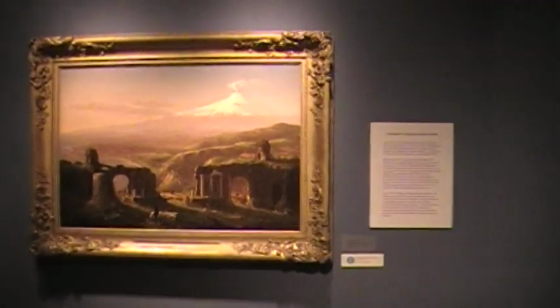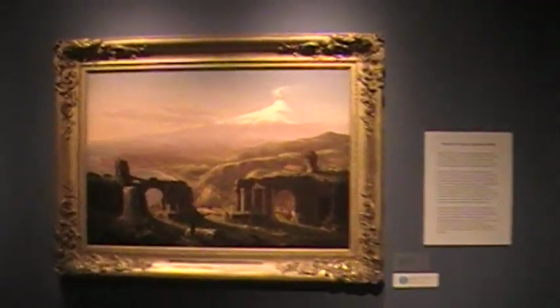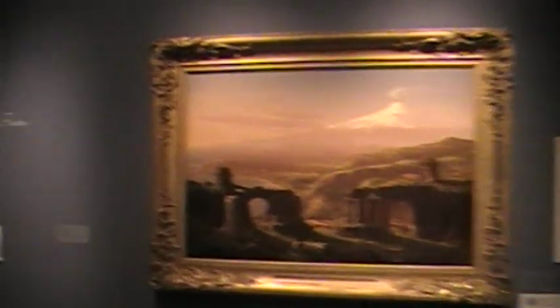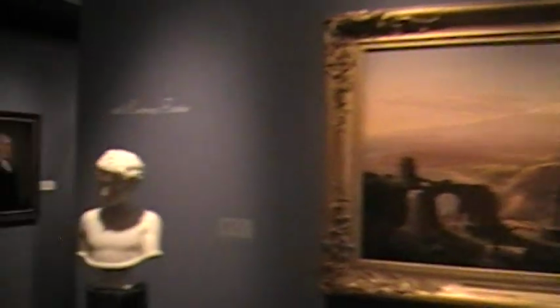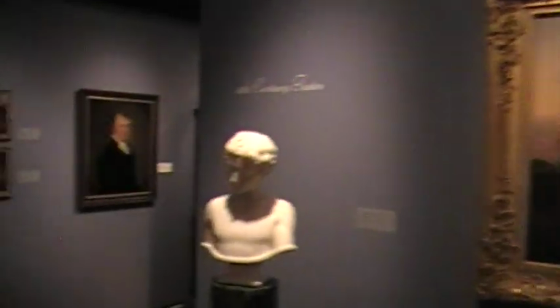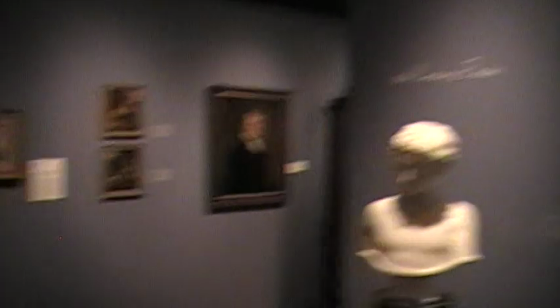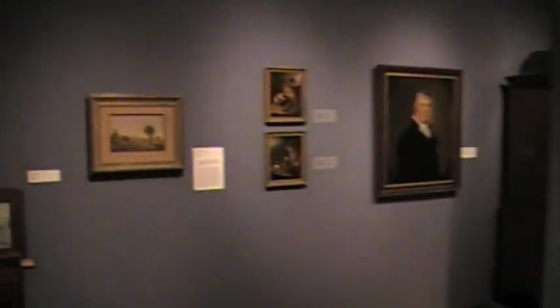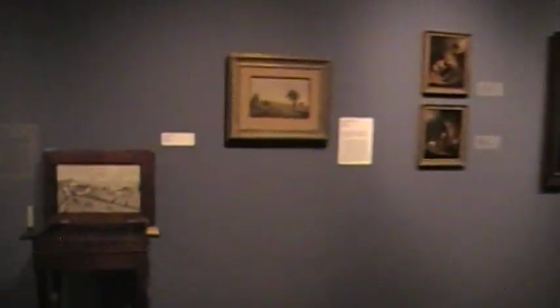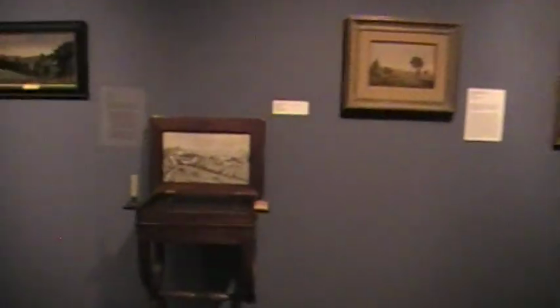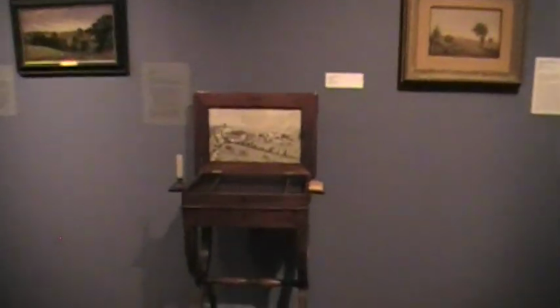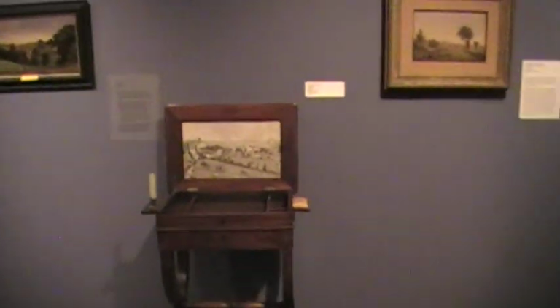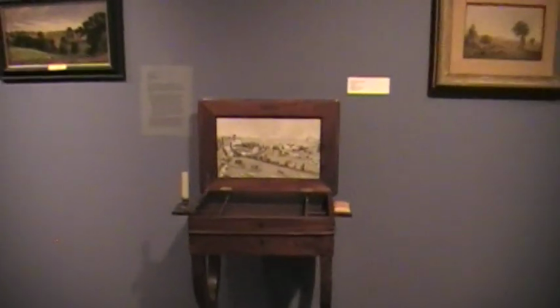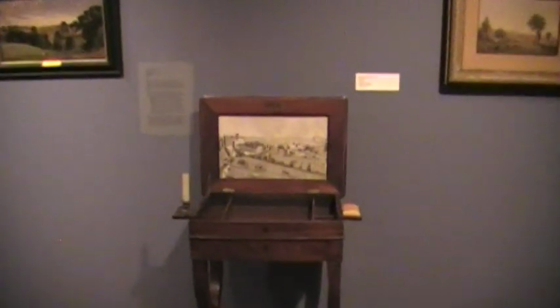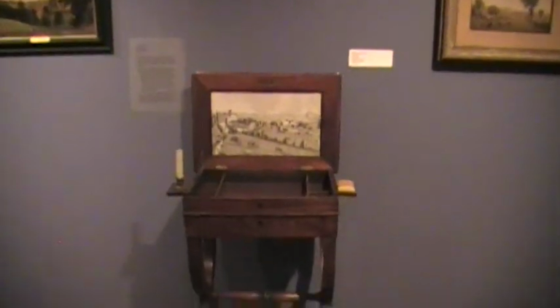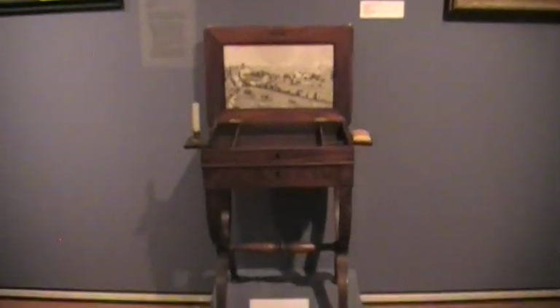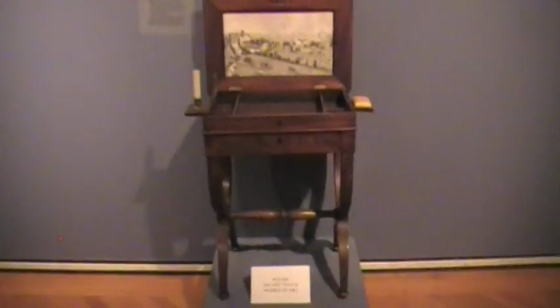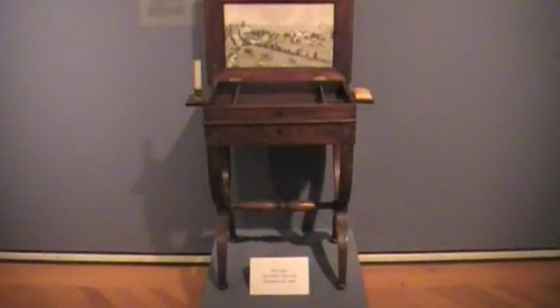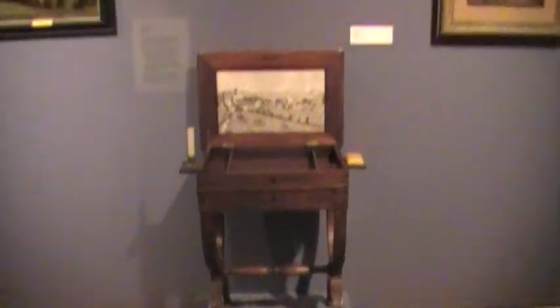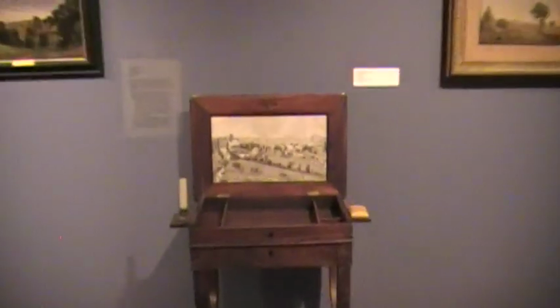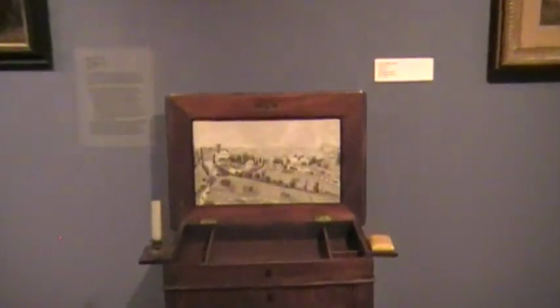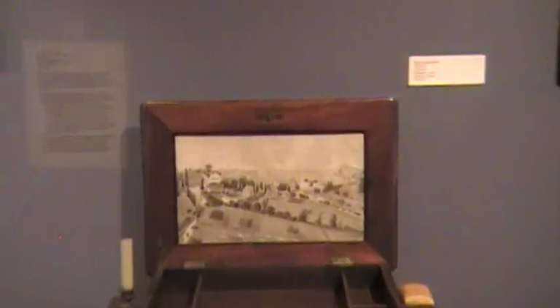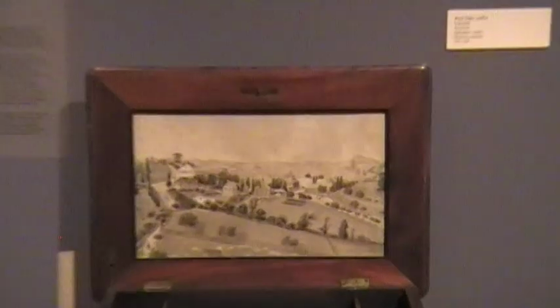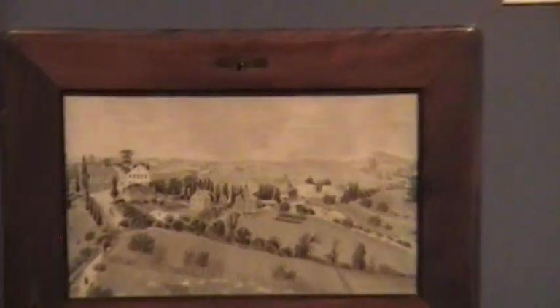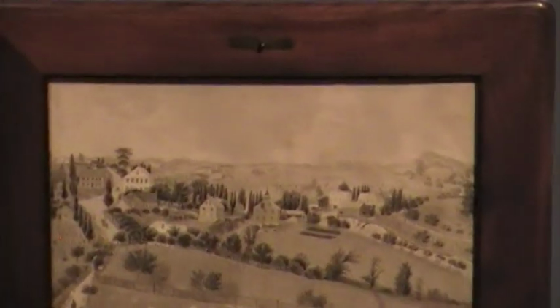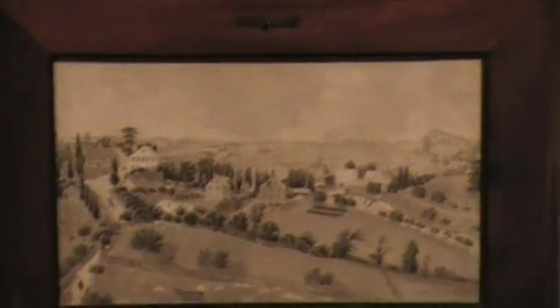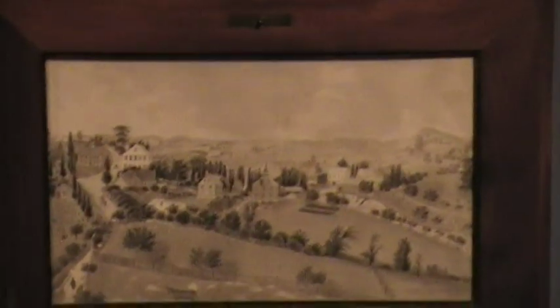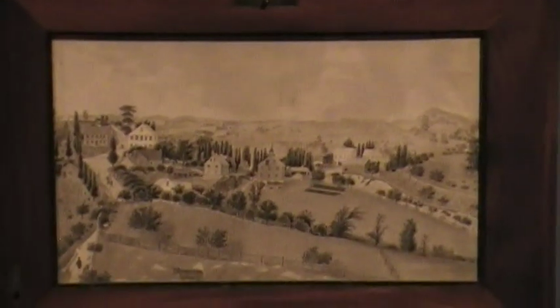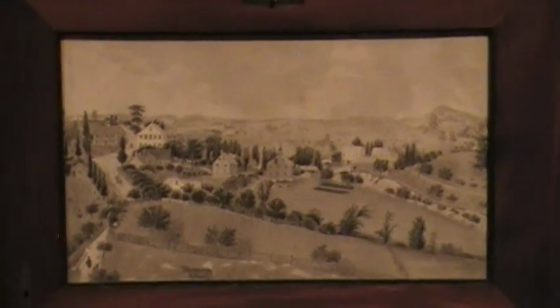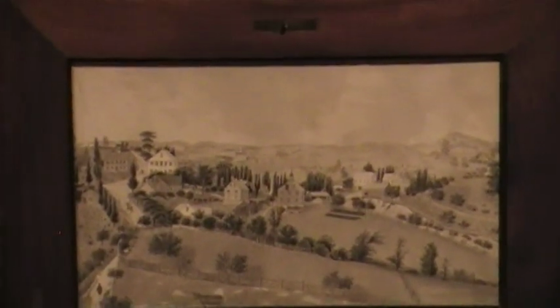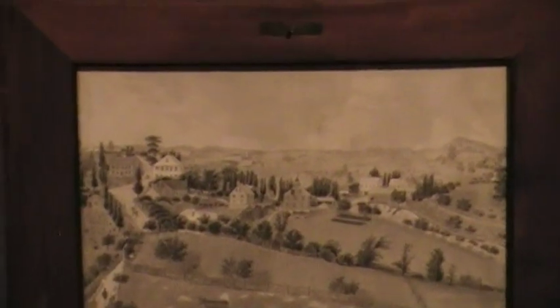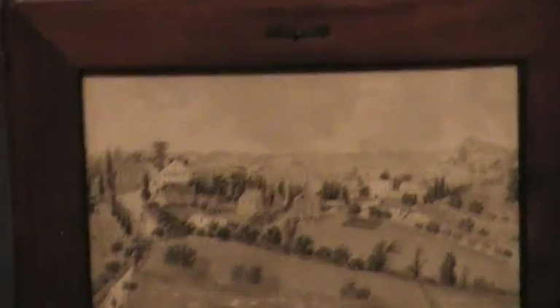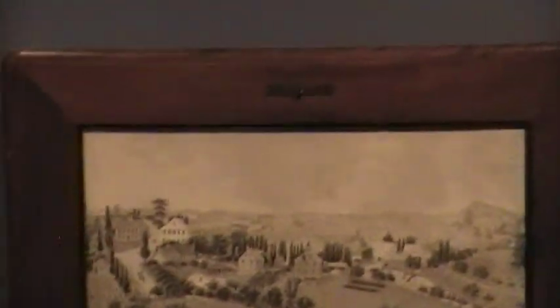Frederick Church, Thomas Cole sculpture, this amazing little sewing table. And look at this view of a New England town — but we don't know where it is yet.